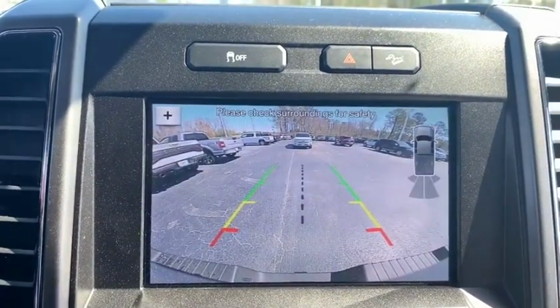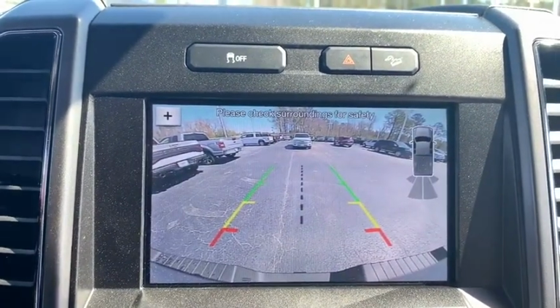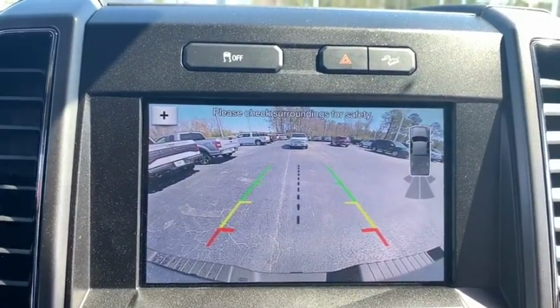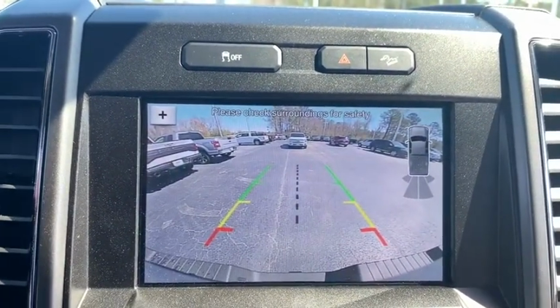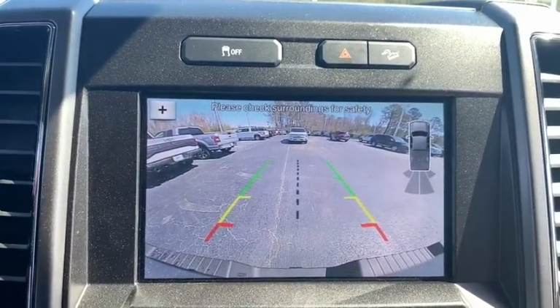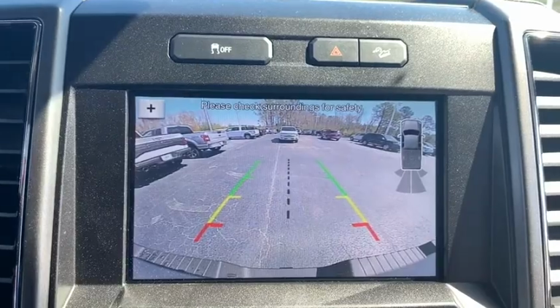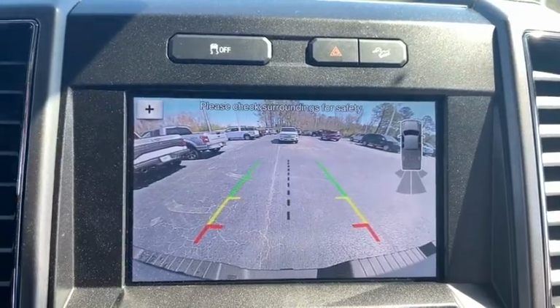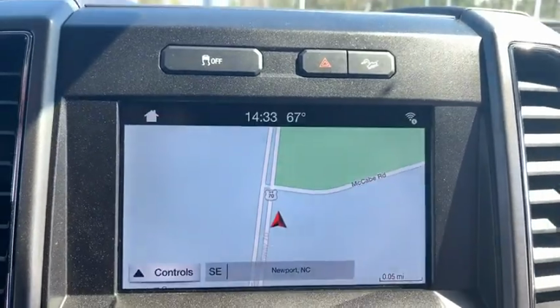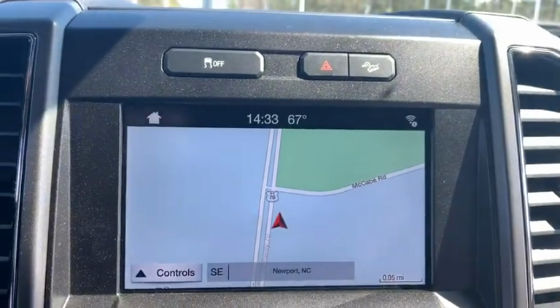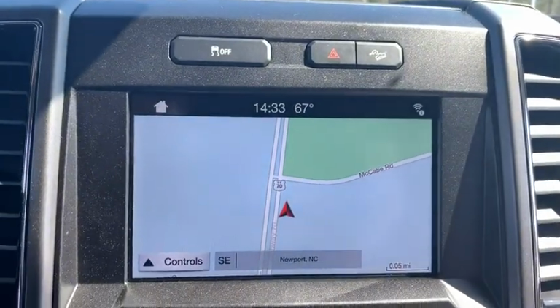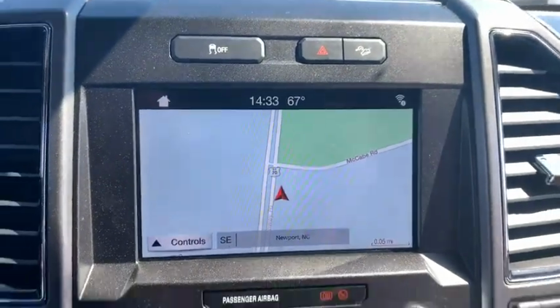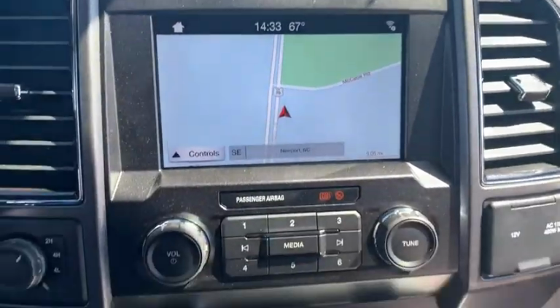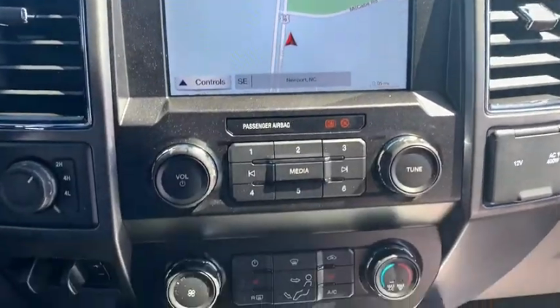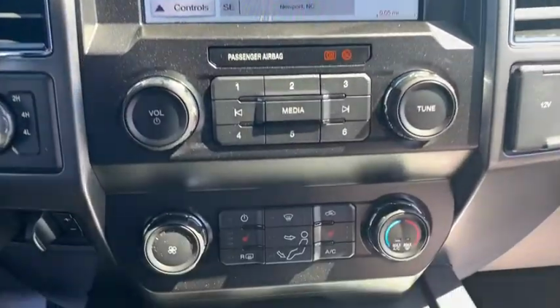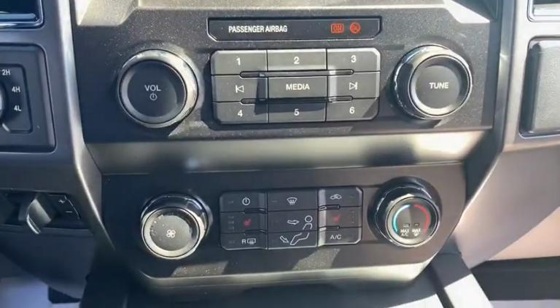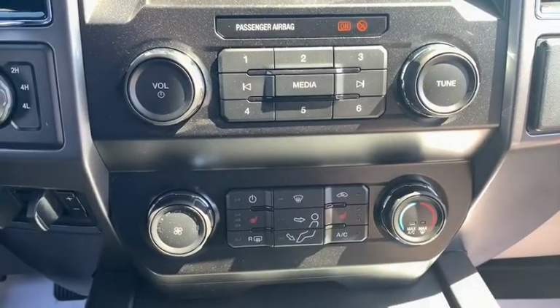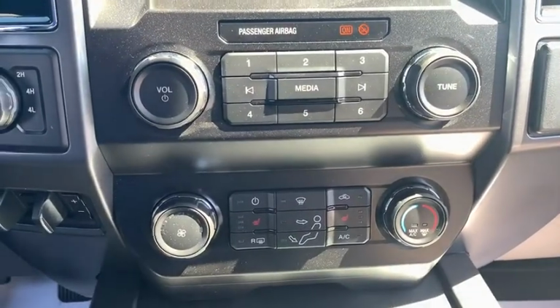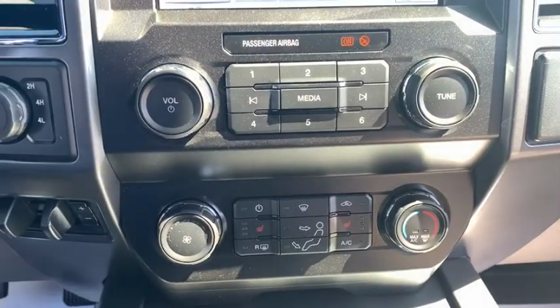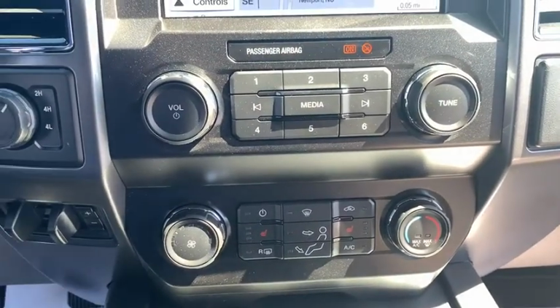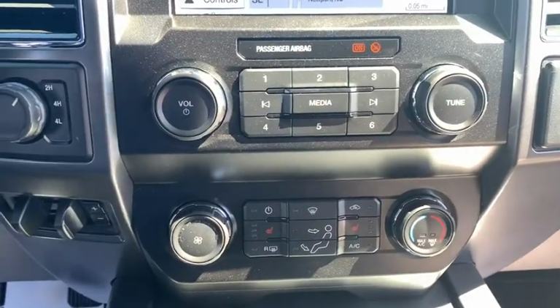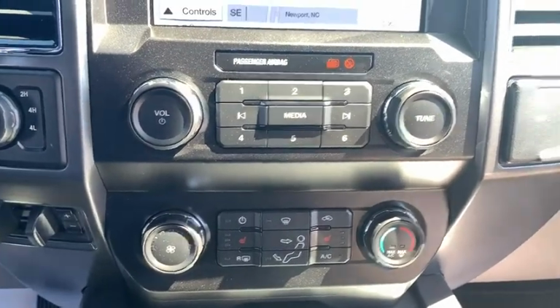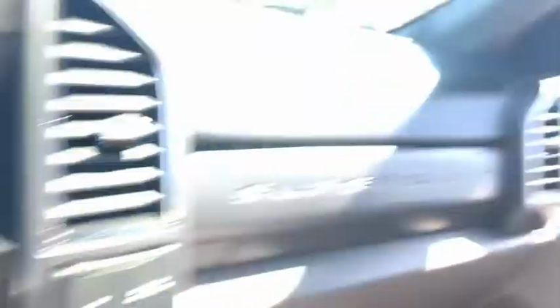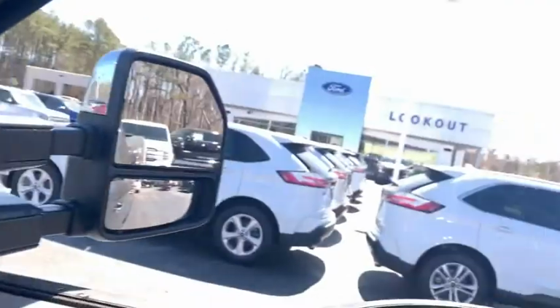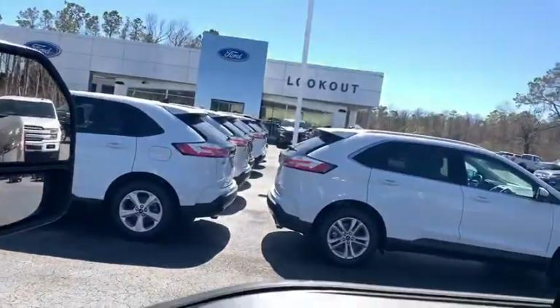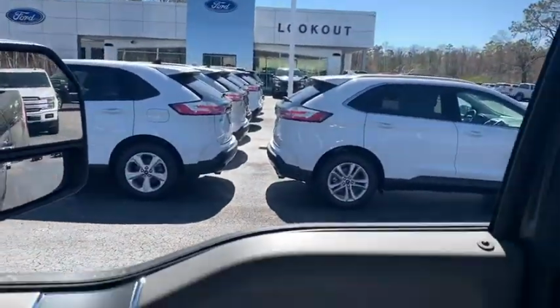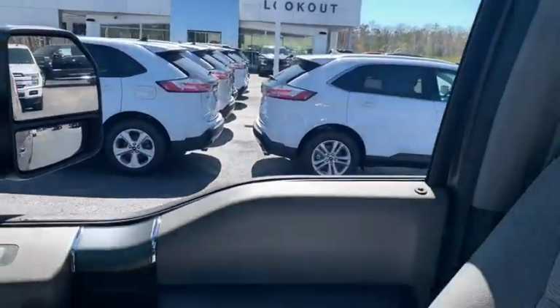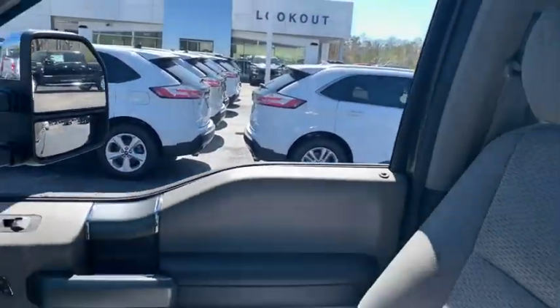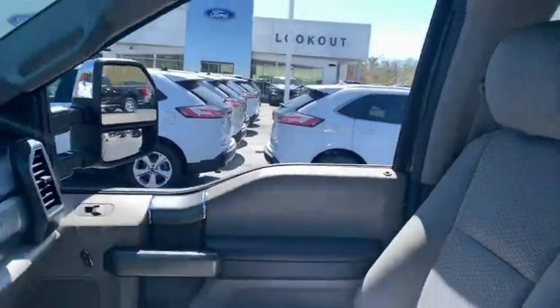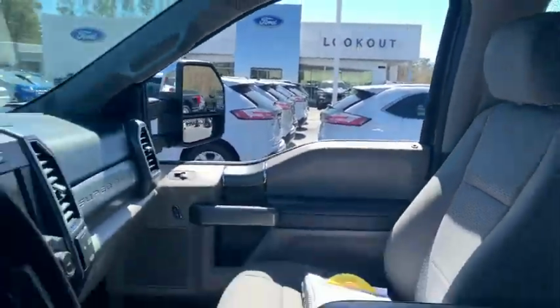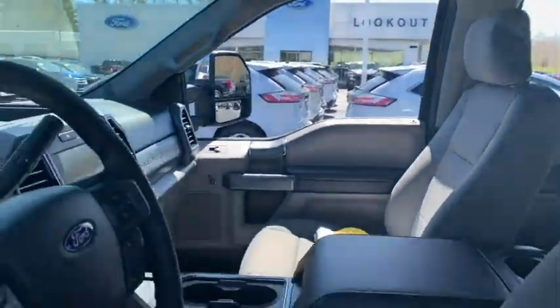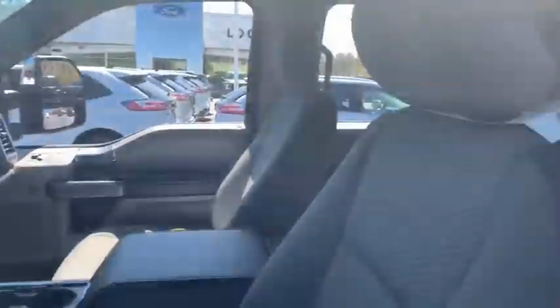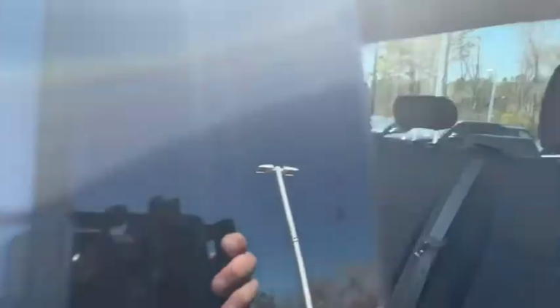Trip computer, power windows, remote keyless entry, panic alarm, overhead console, brake assist, tachometer, front reading lamps, tilt steering wheel.